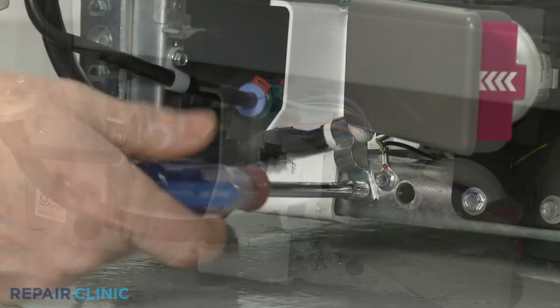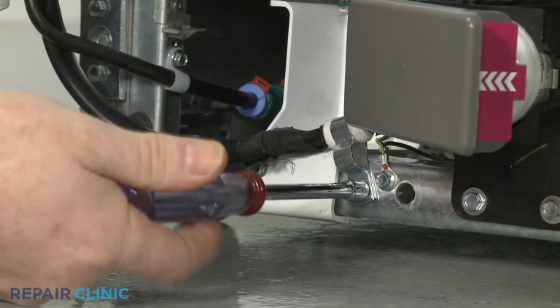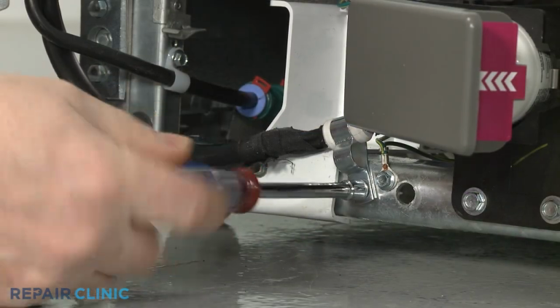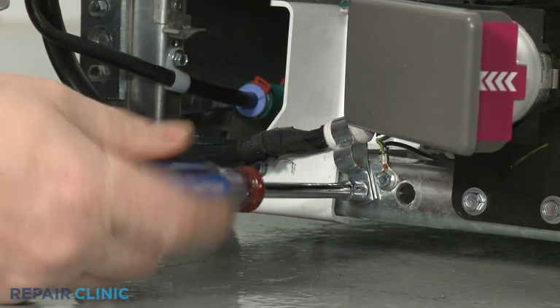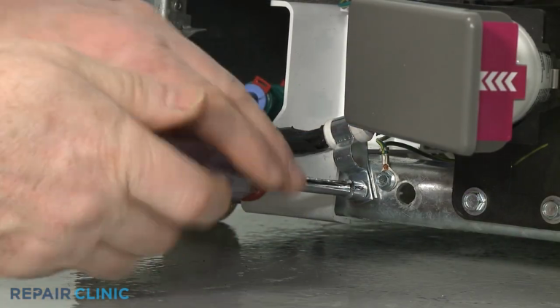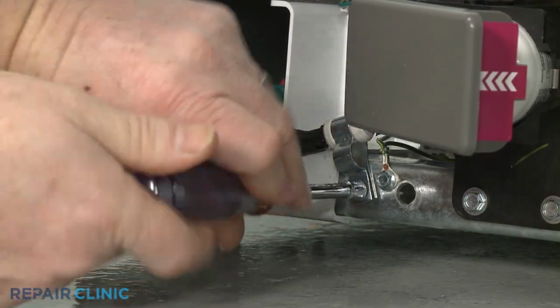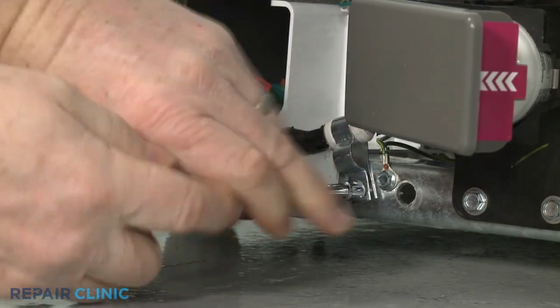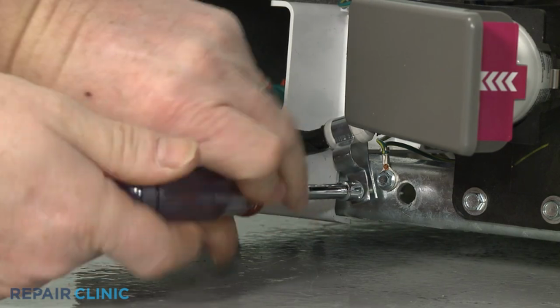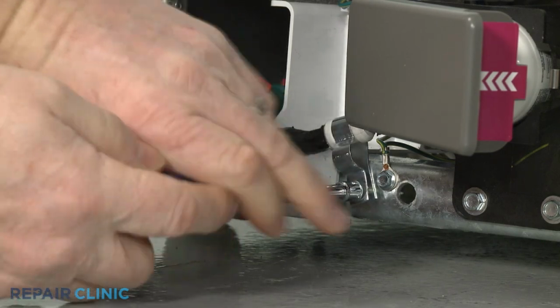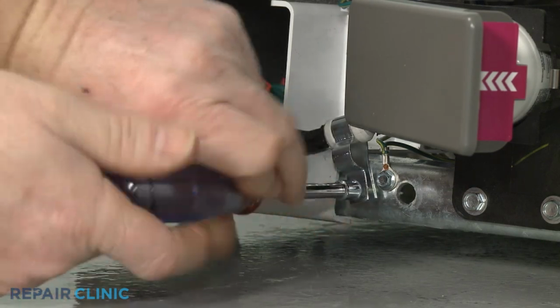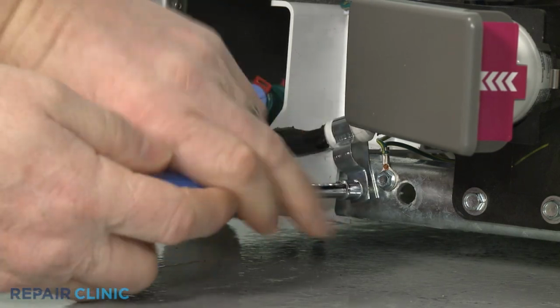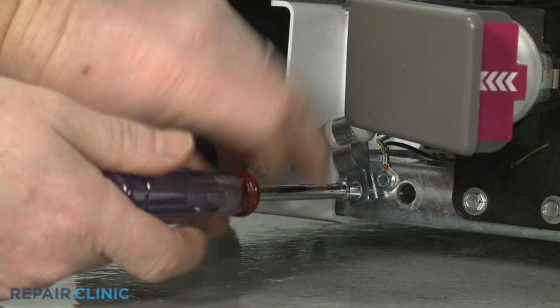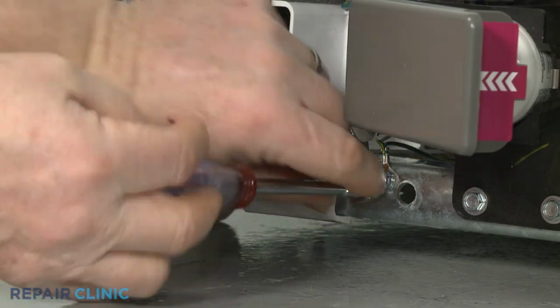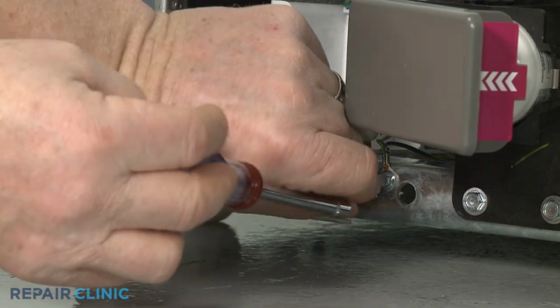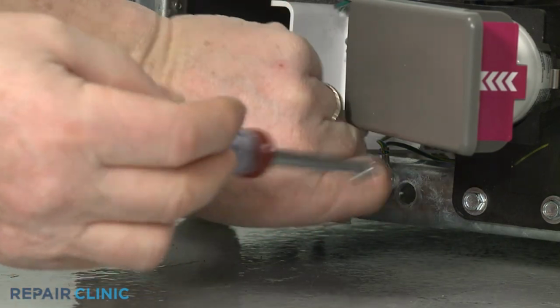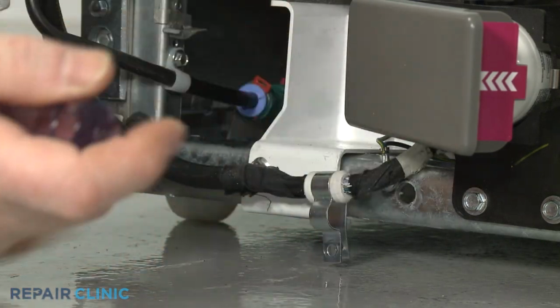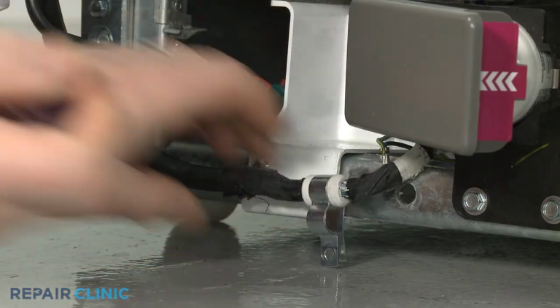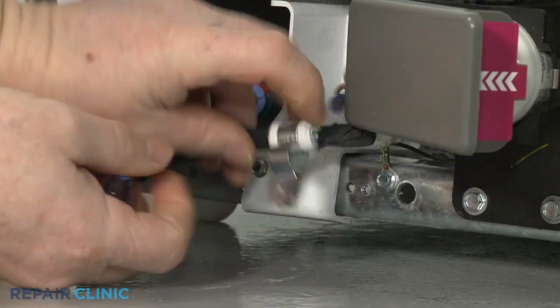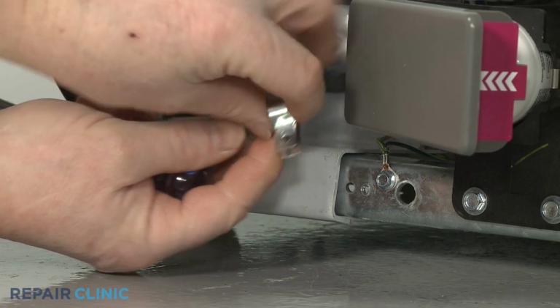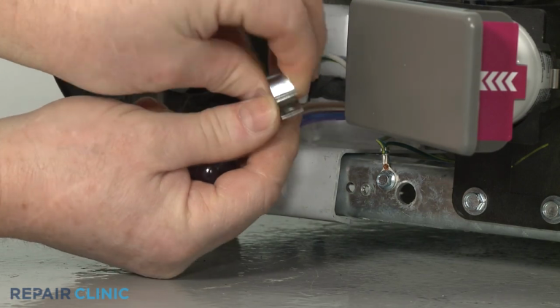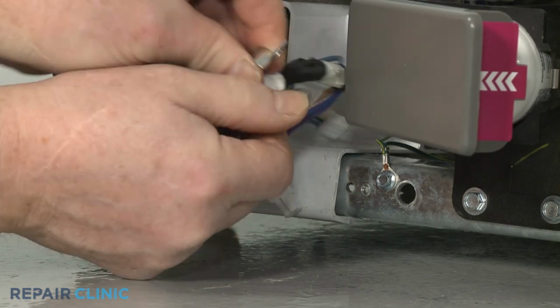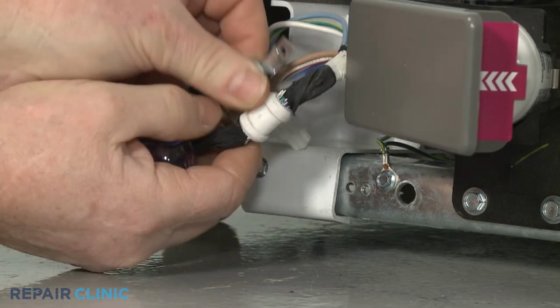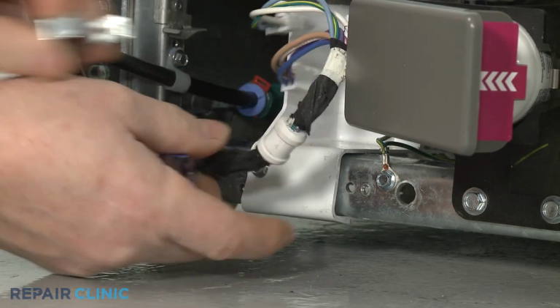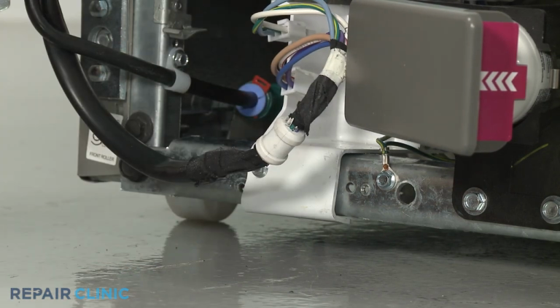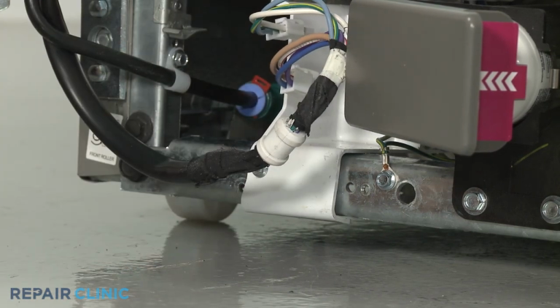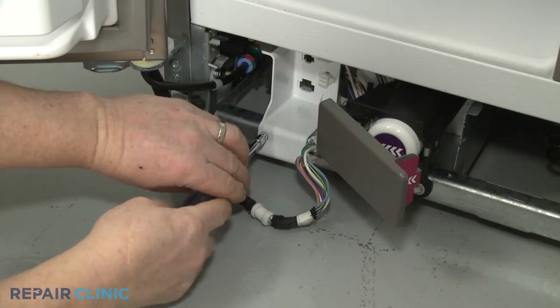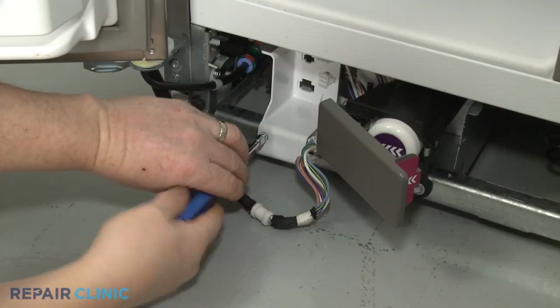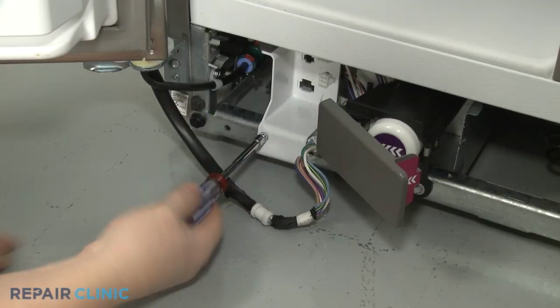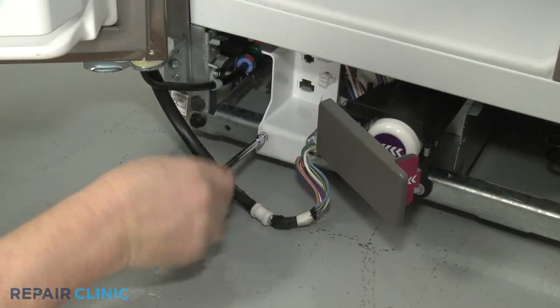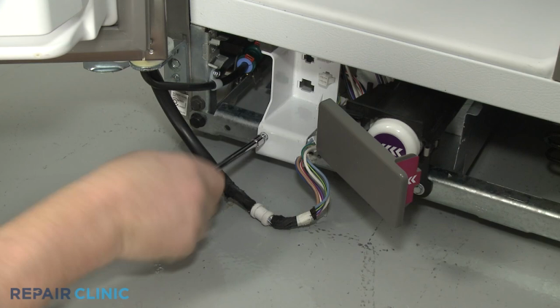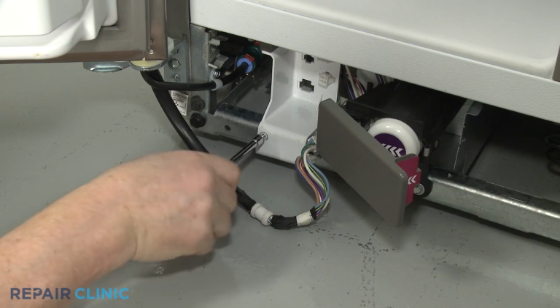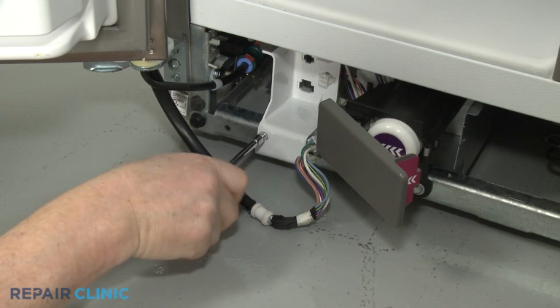Use a quarter-inch socket or nut driver to unthread the screw to release the water dispenser wire retainer from the frame. Remove the retainer. Unthread the screw securing the wire connector support bracket.